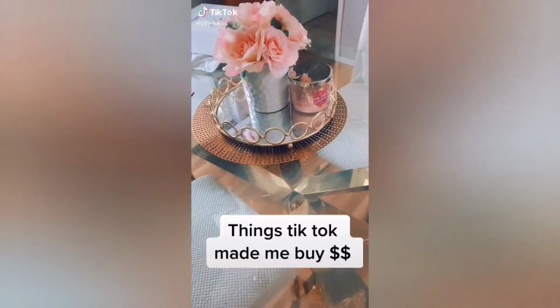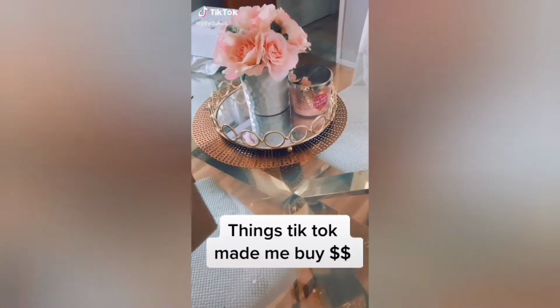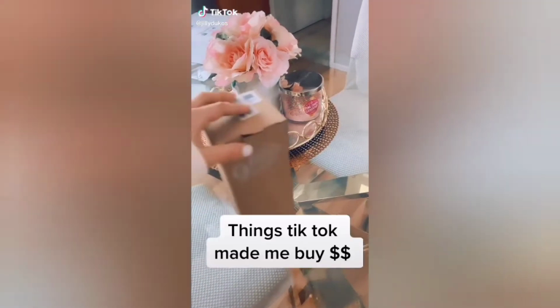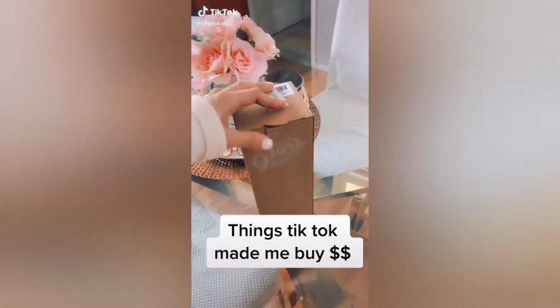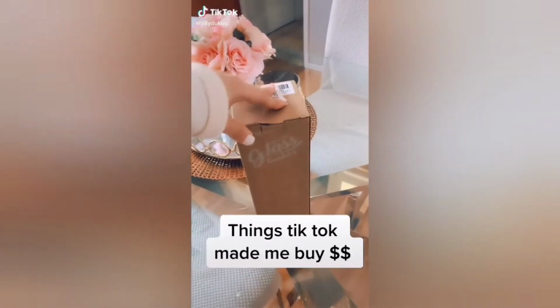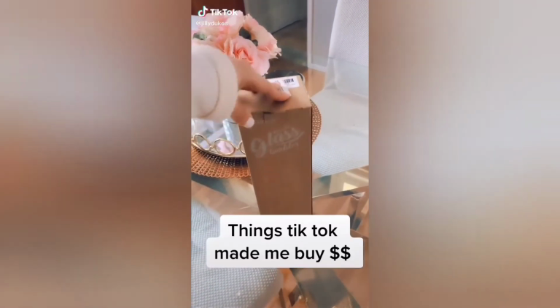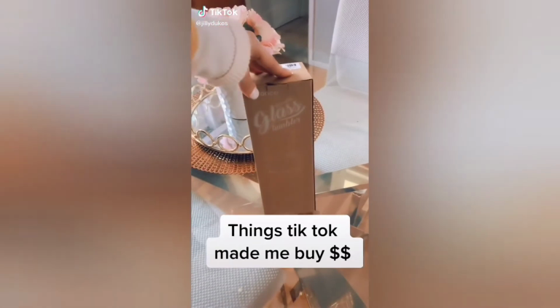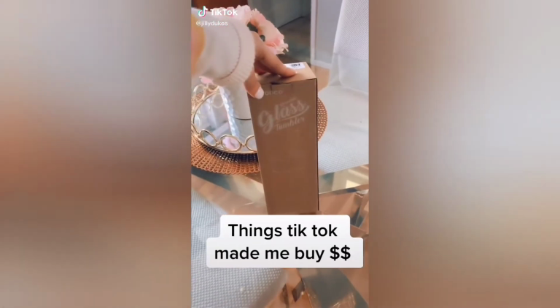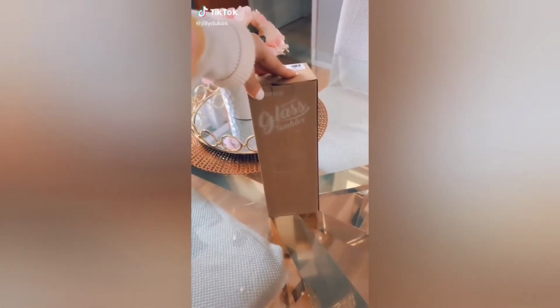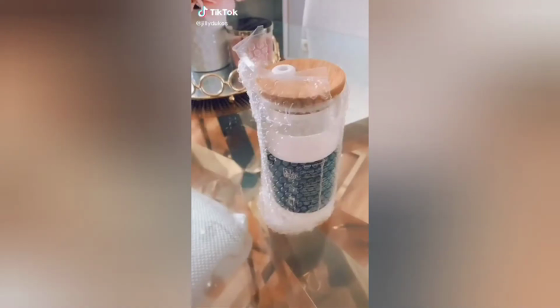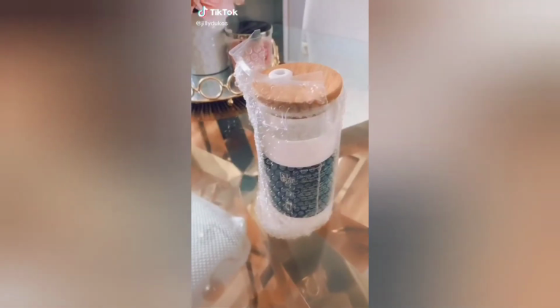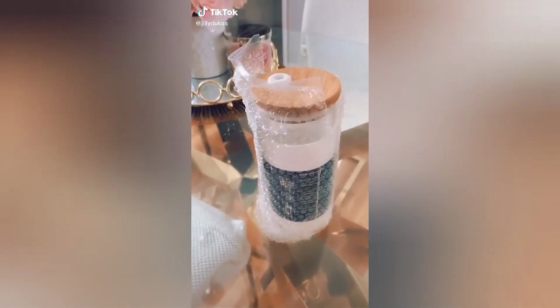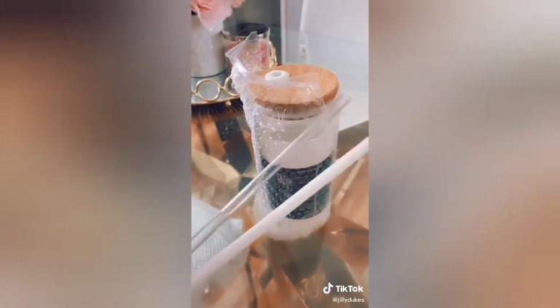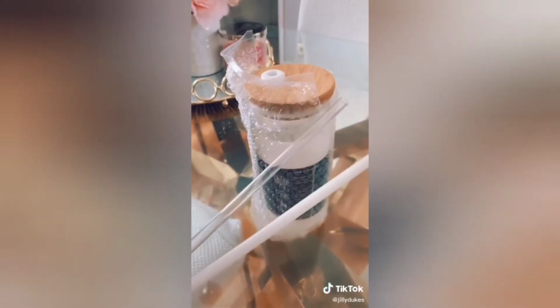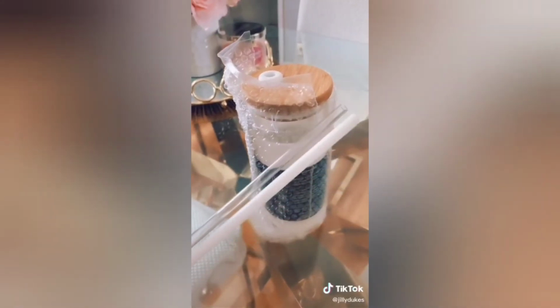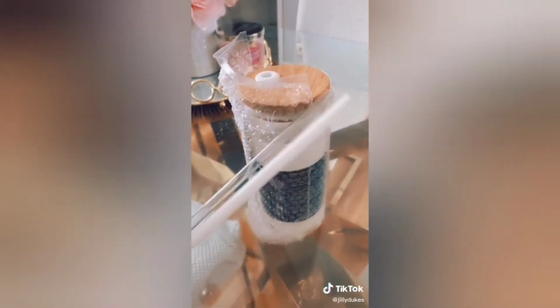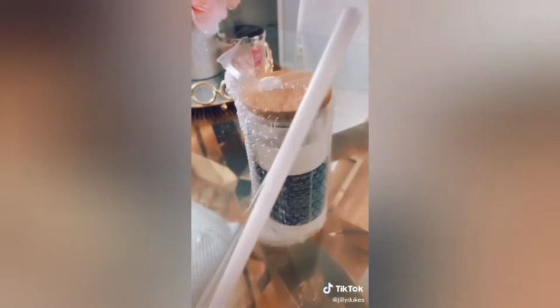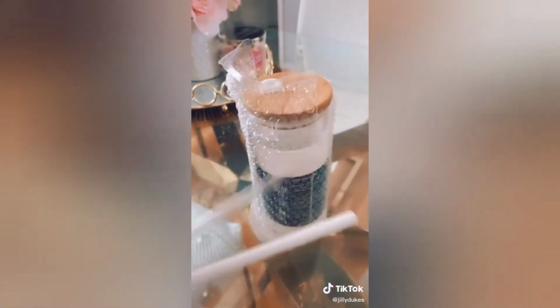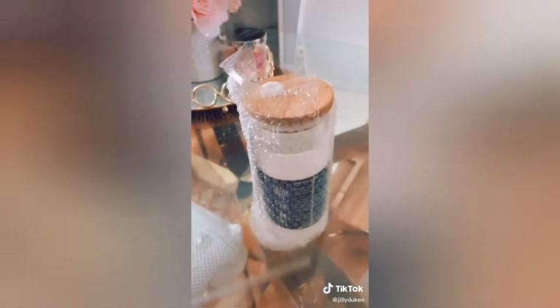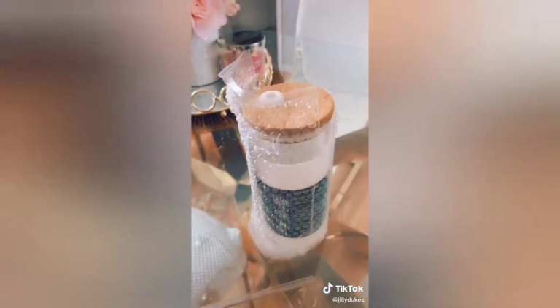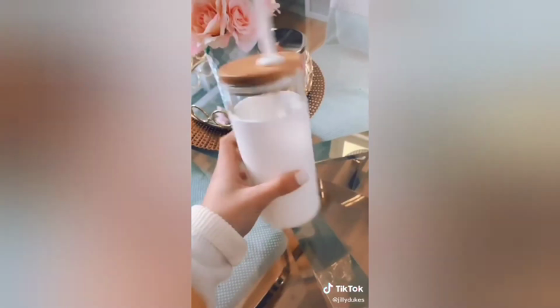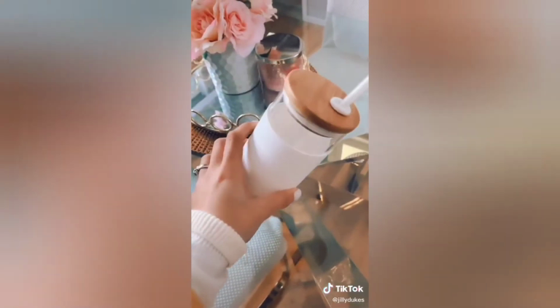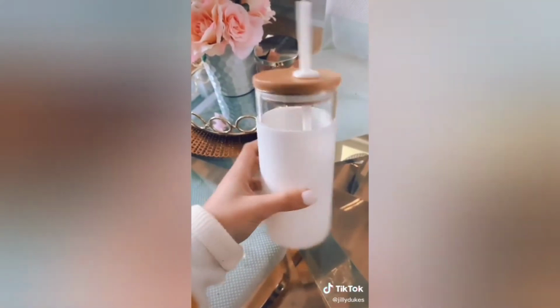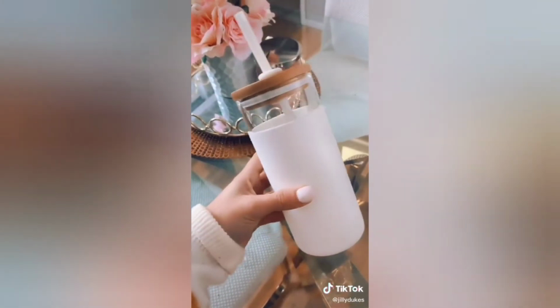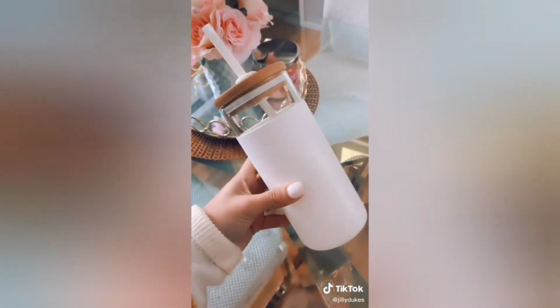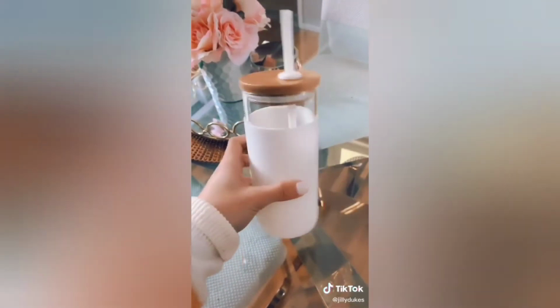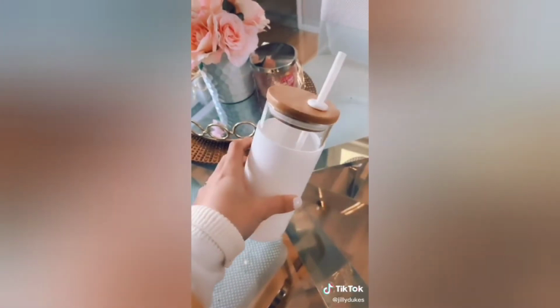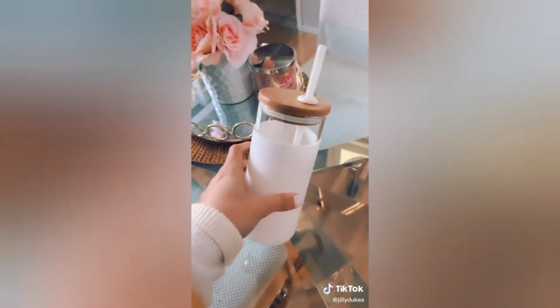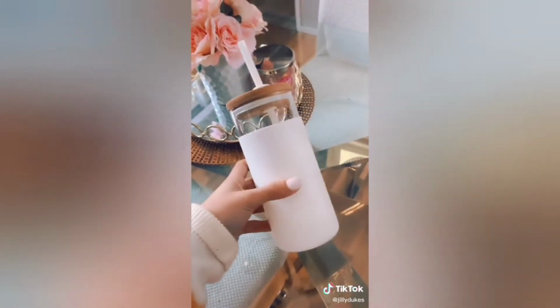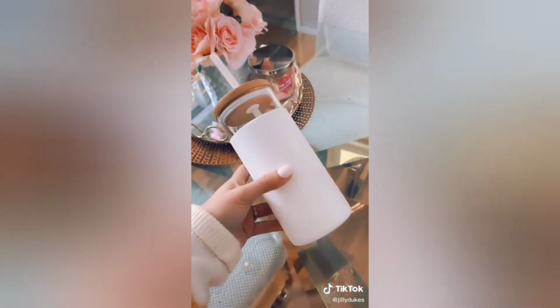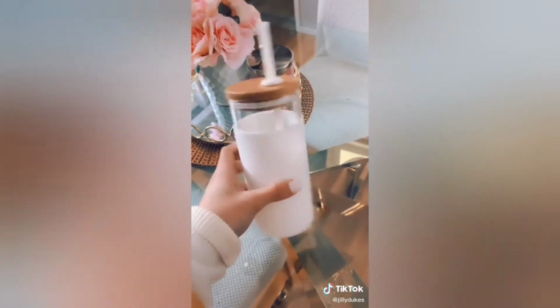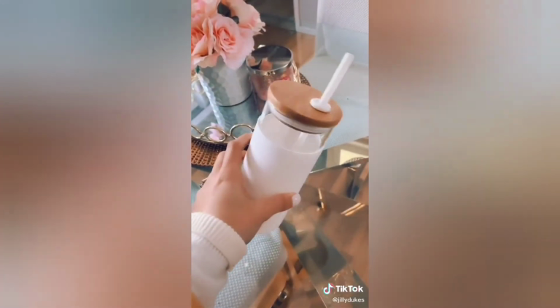Things TikTok made me buy: this glass tumbler from Amazon. Here's what it looks like out of the box — it comes with two straws, a clear and a white. It's actually really nice quality for only $13.99 and it's so cute.